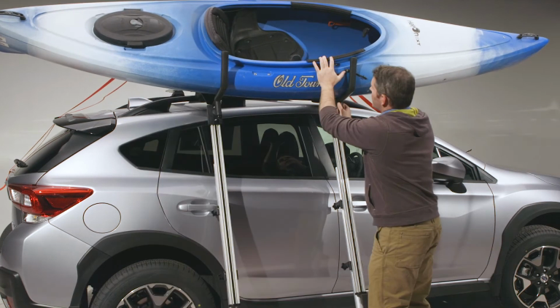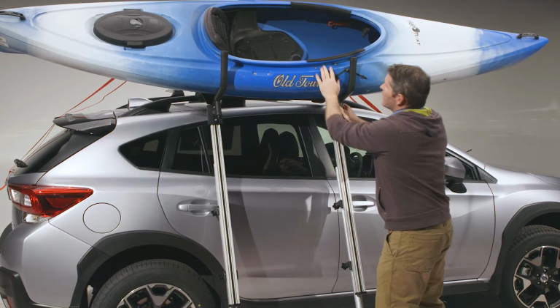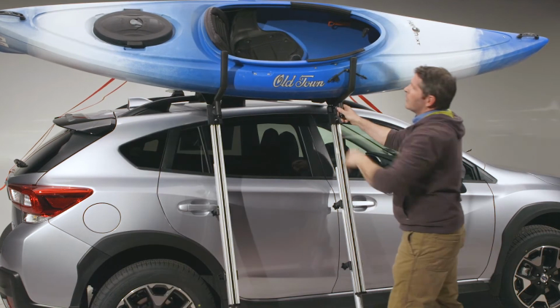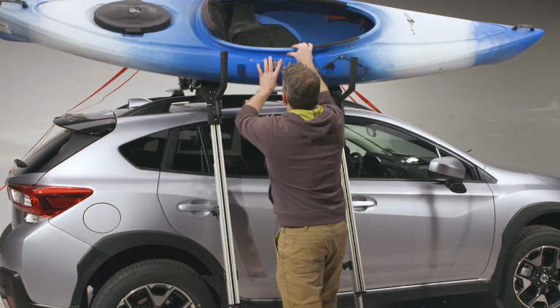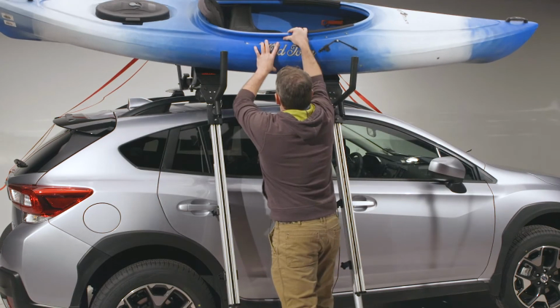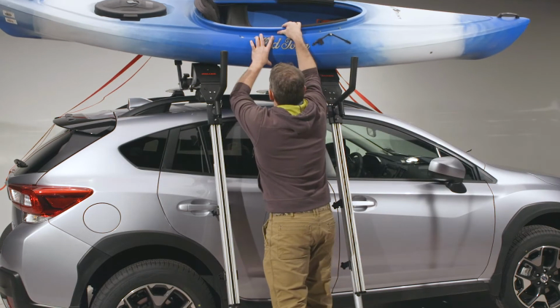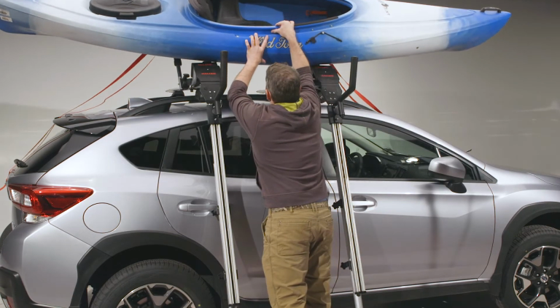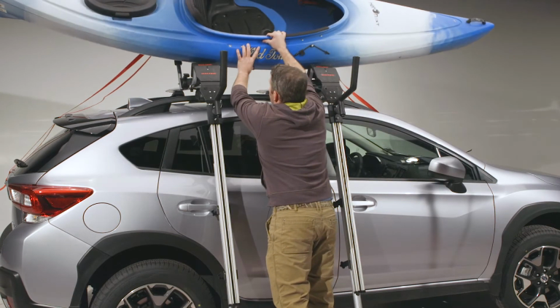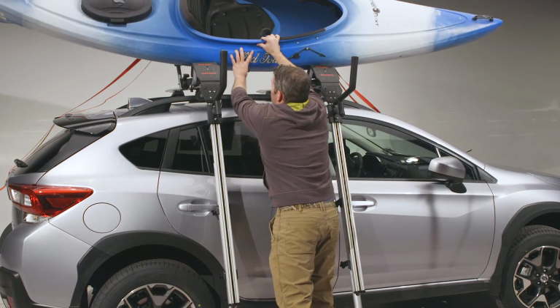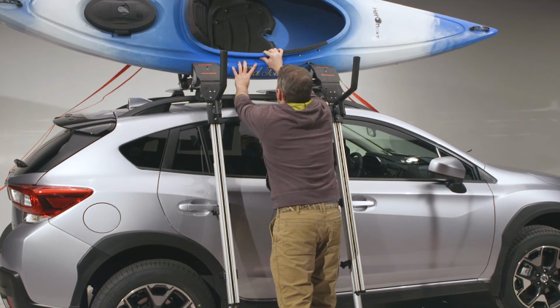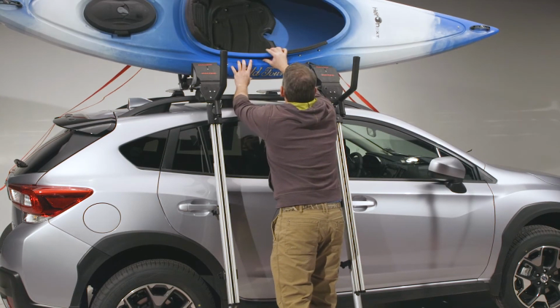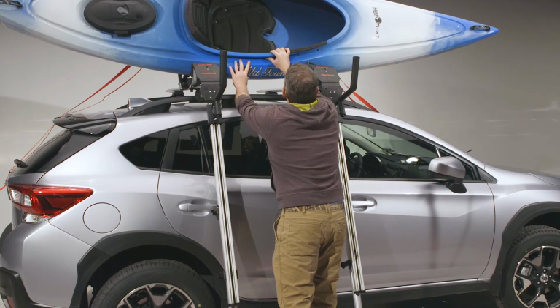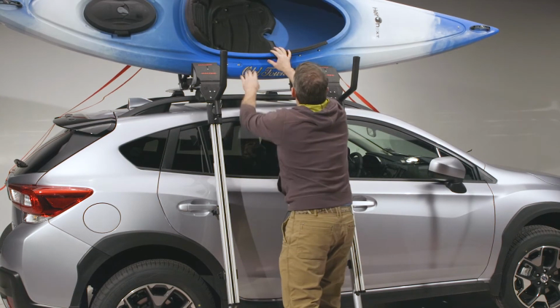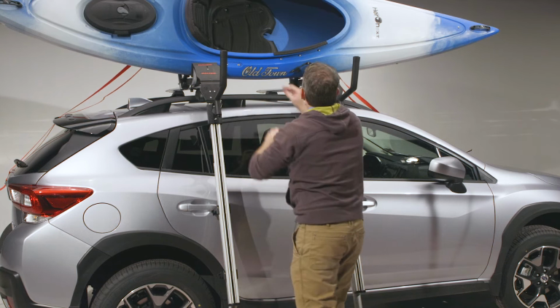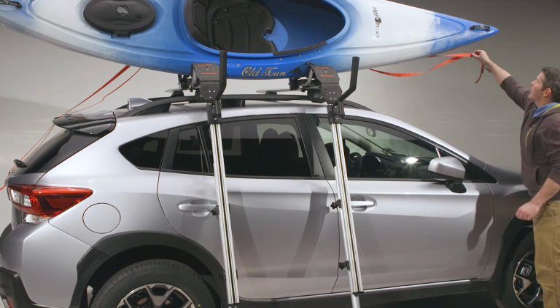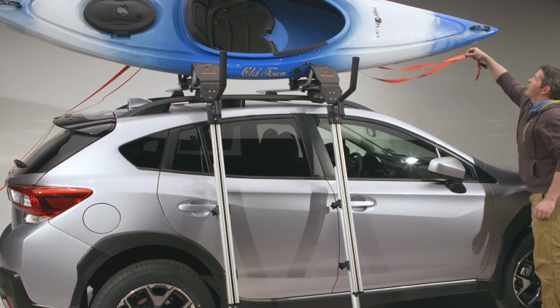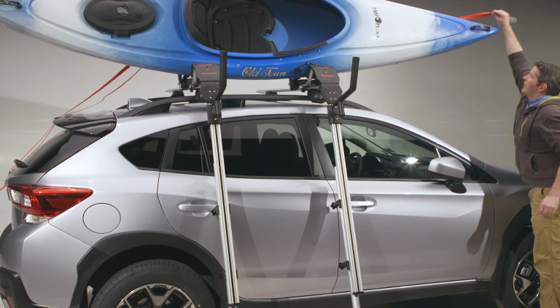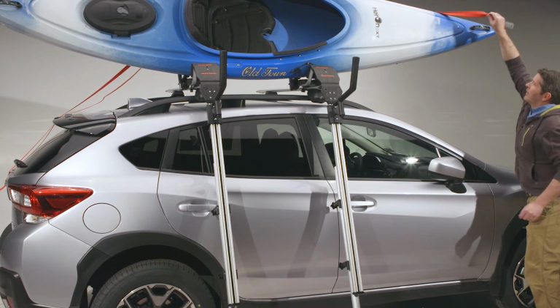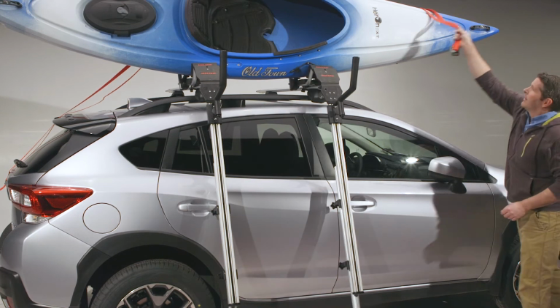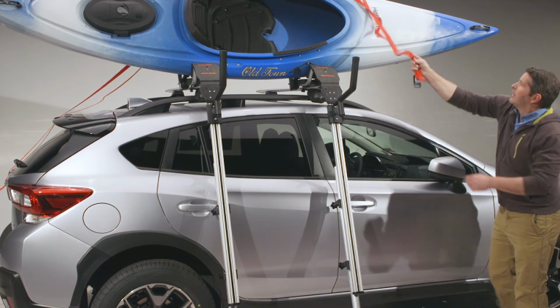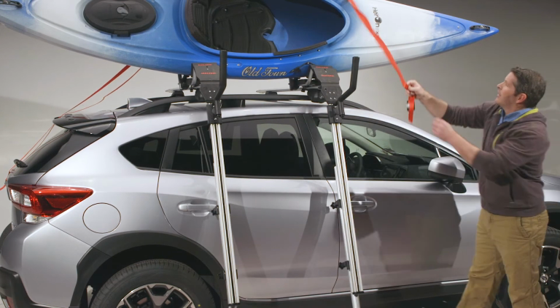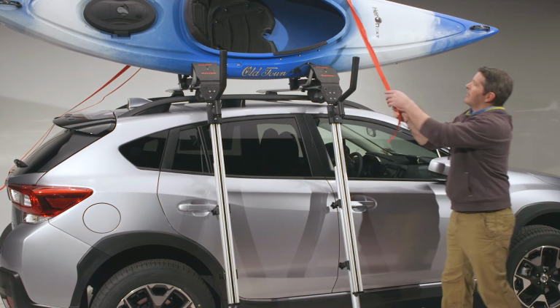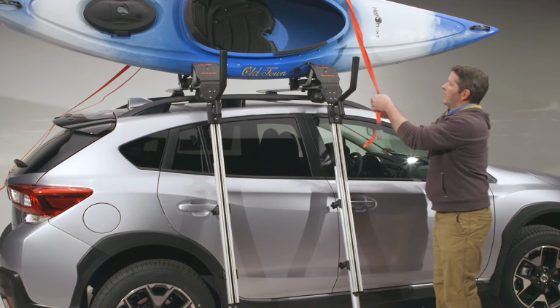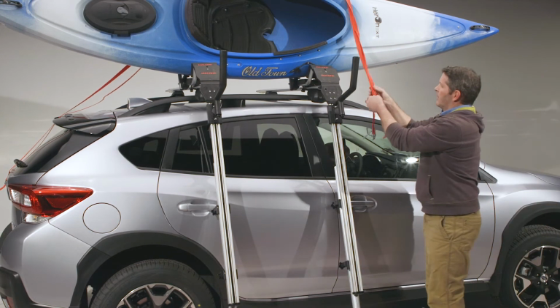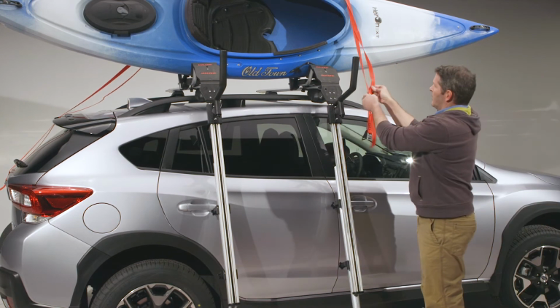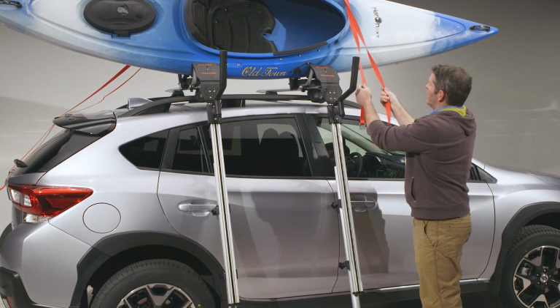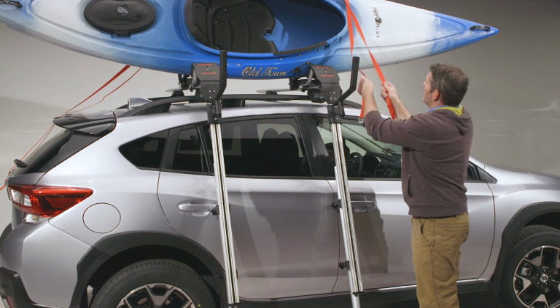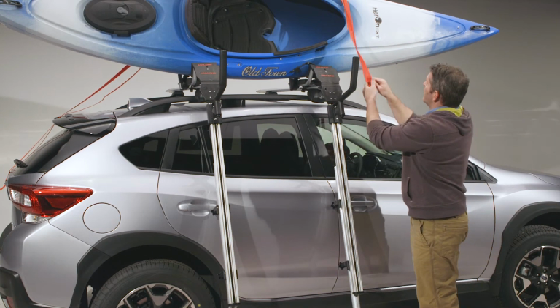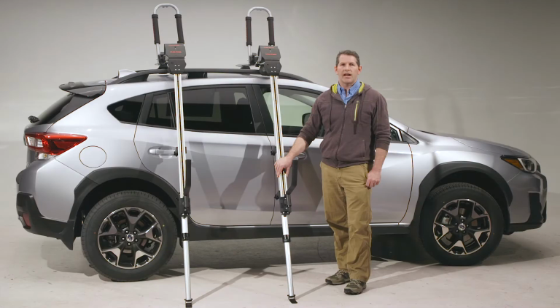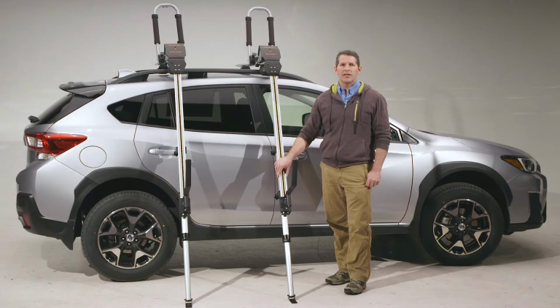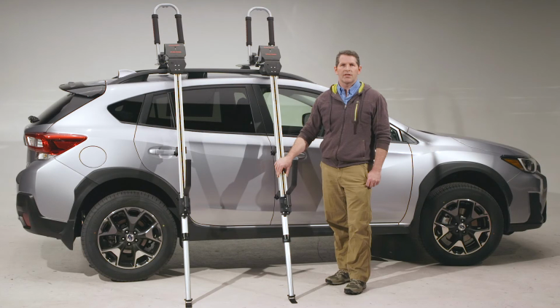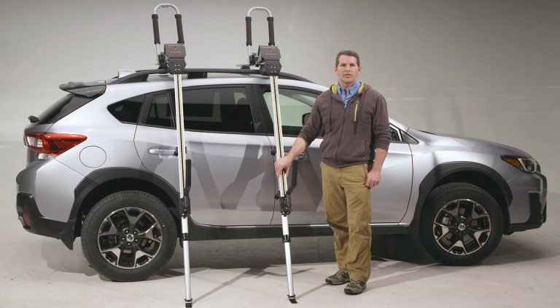This makes it the most affordable load assist on the market. If you own a previous generation Telos, we offer an upgrade kit to convert that to the XL version.